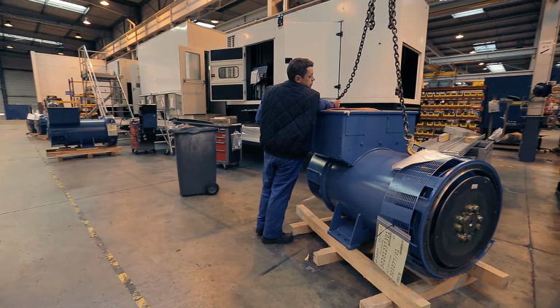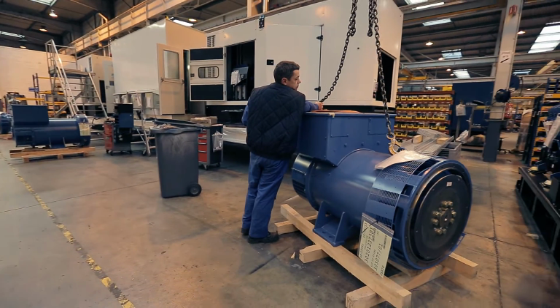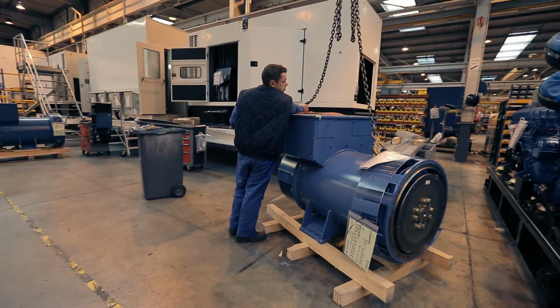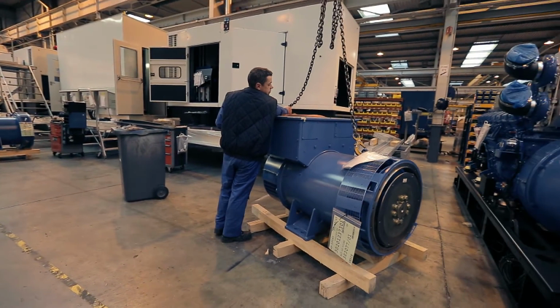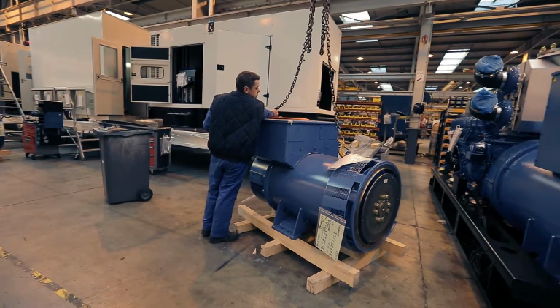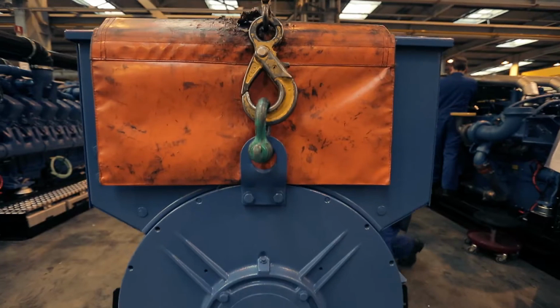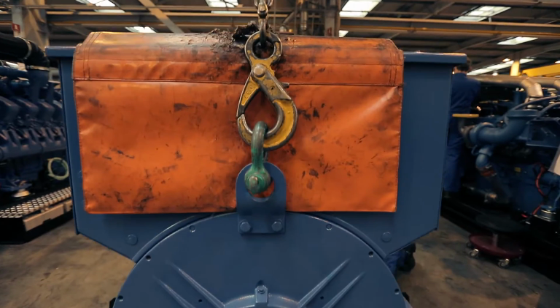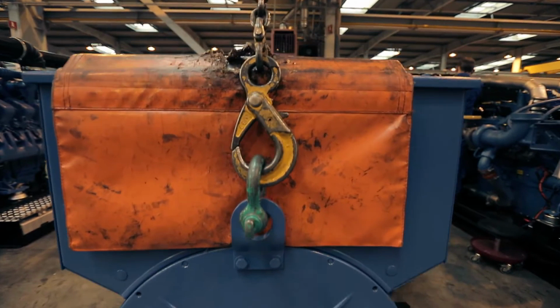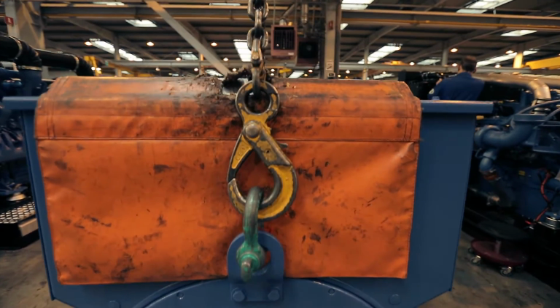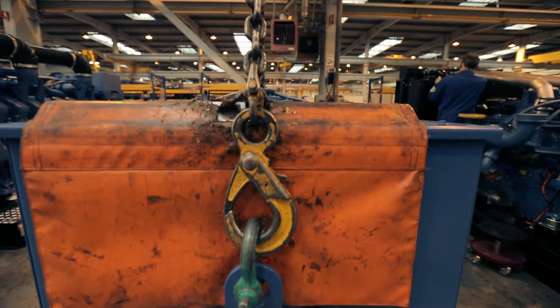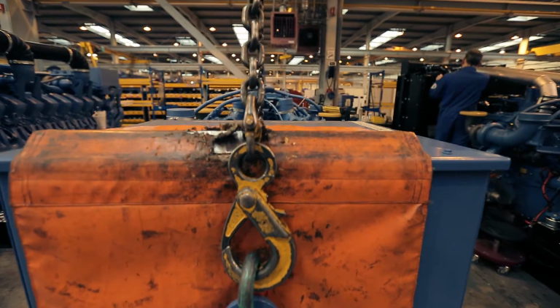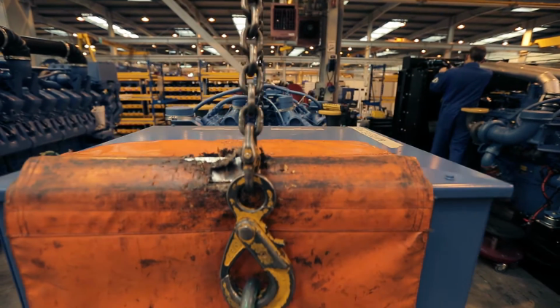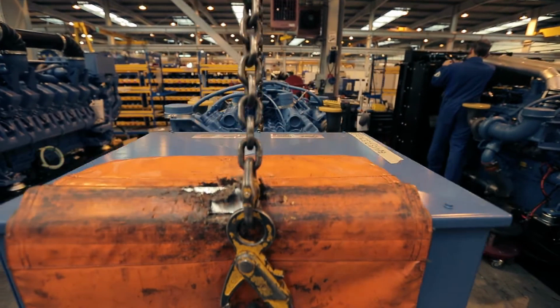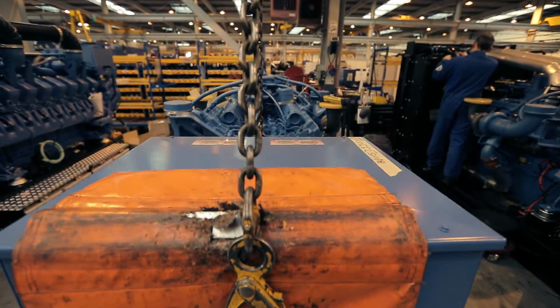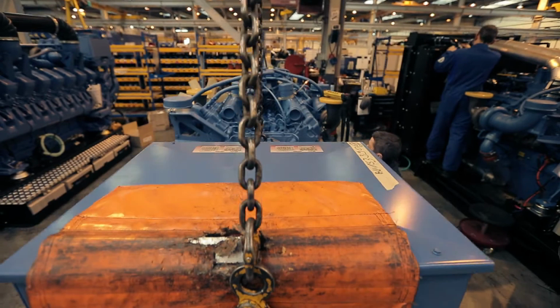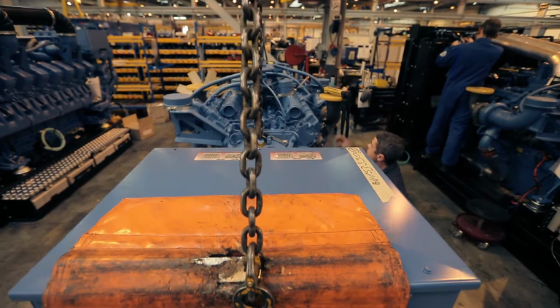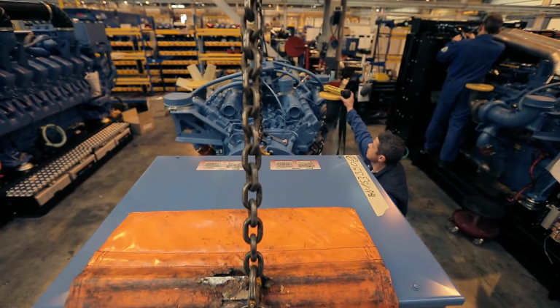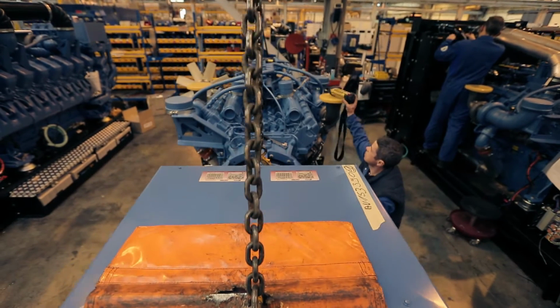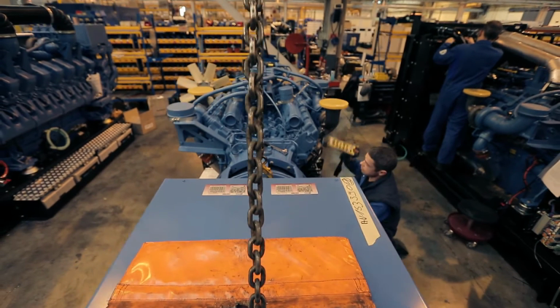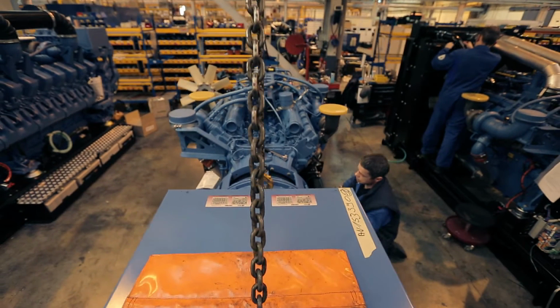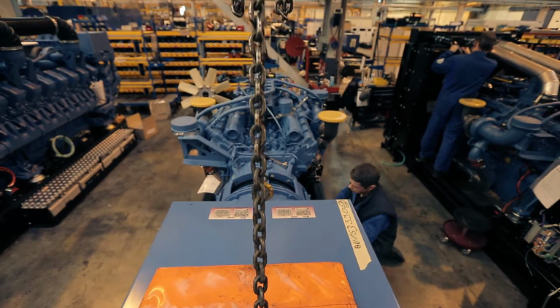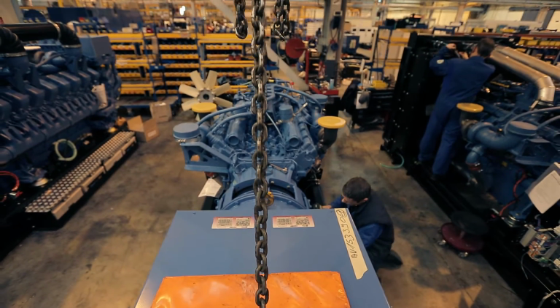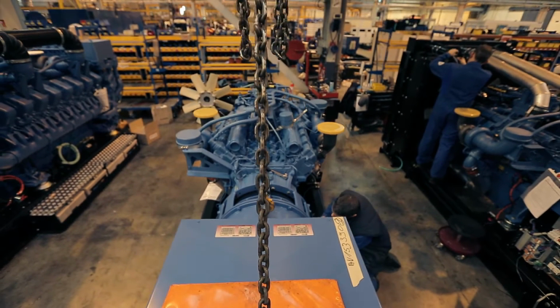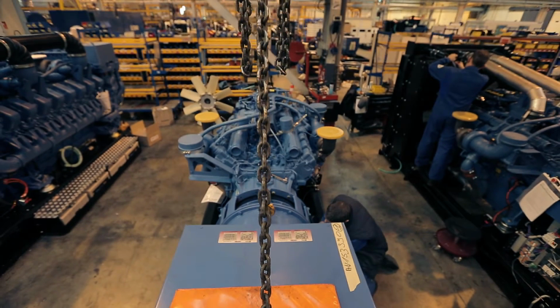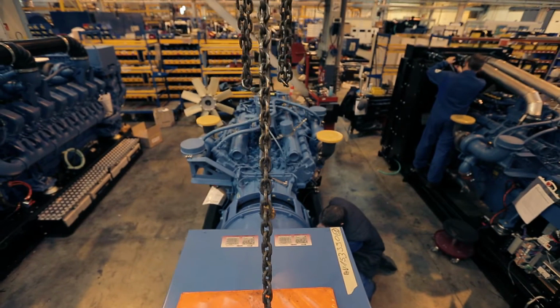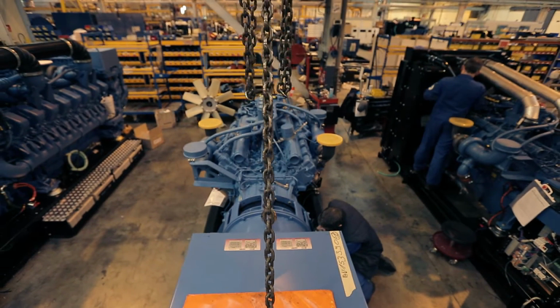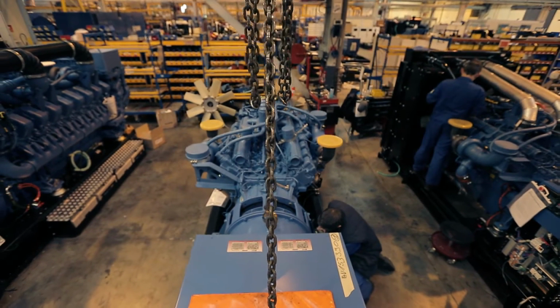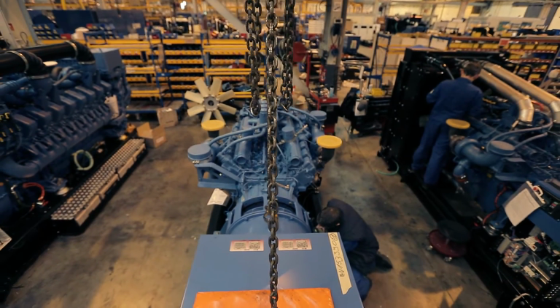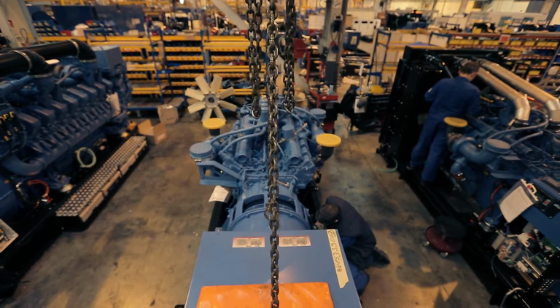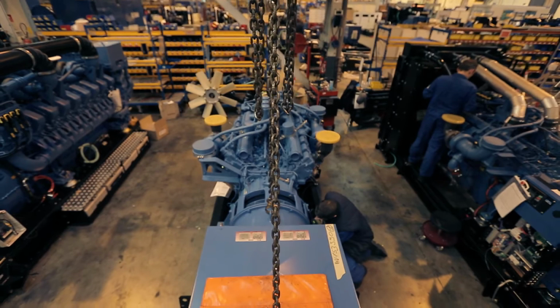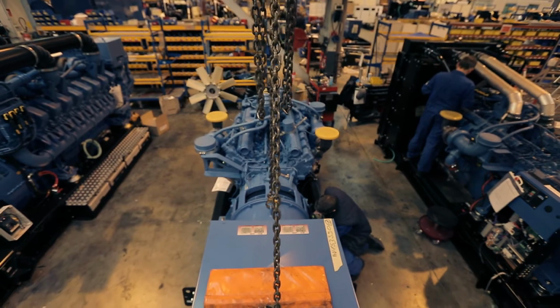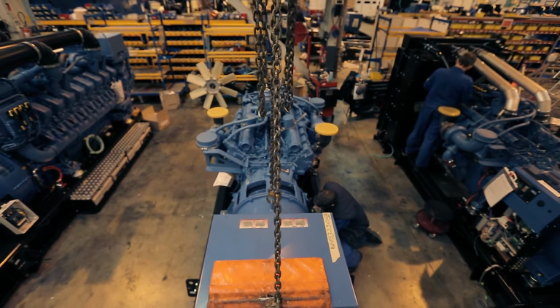The next part is the alternator, which is placed in position with the help of special hinges. The bolts are then tightened, fixing it on the chassis next to the engine.